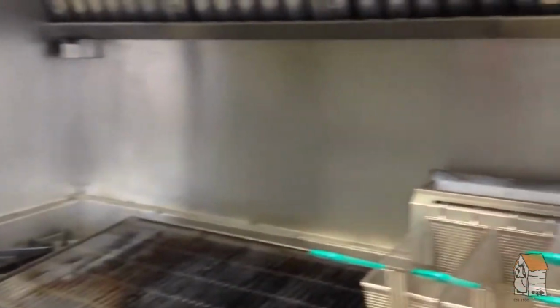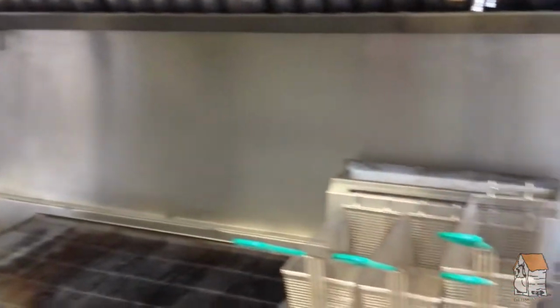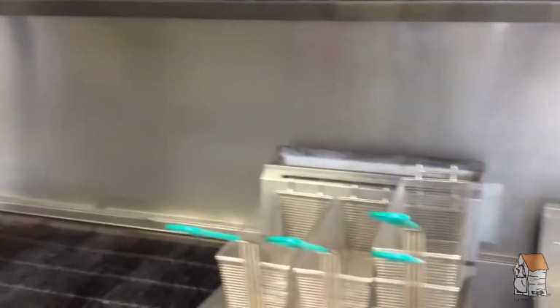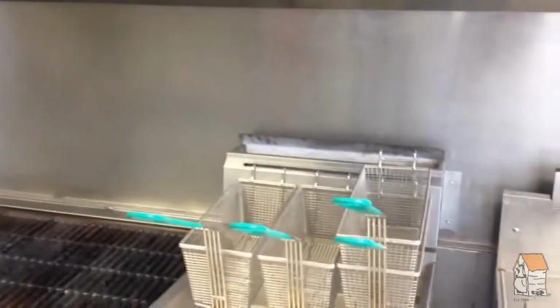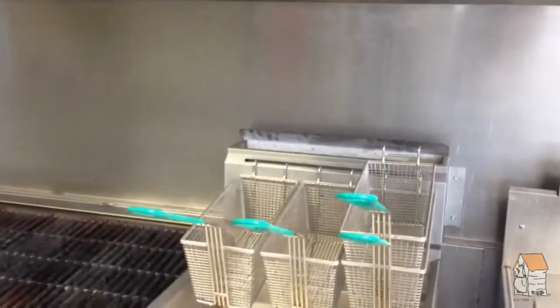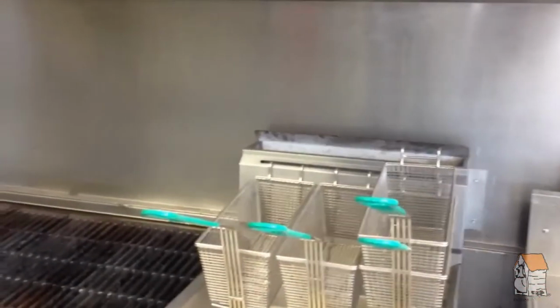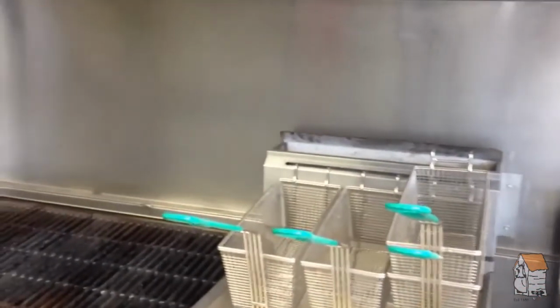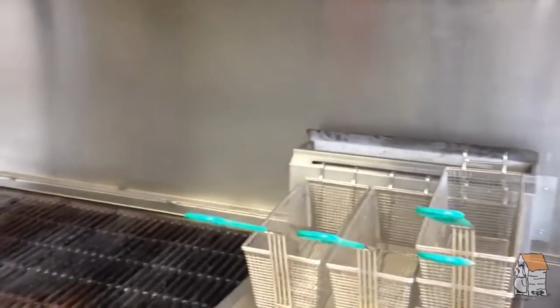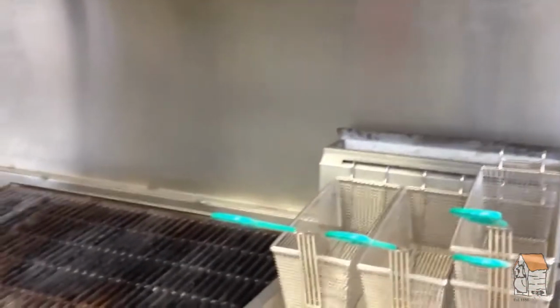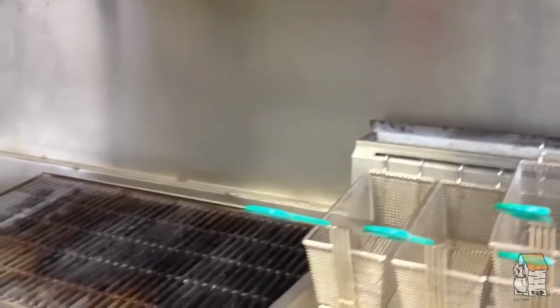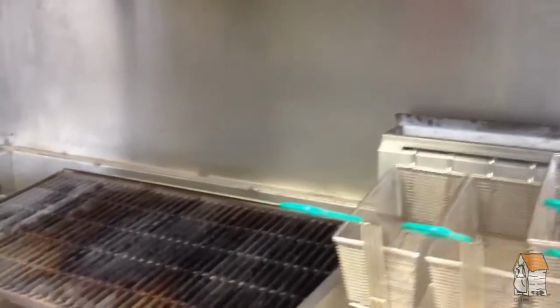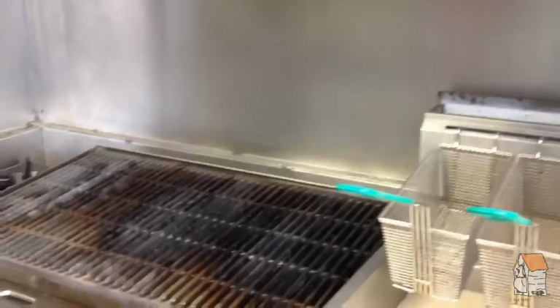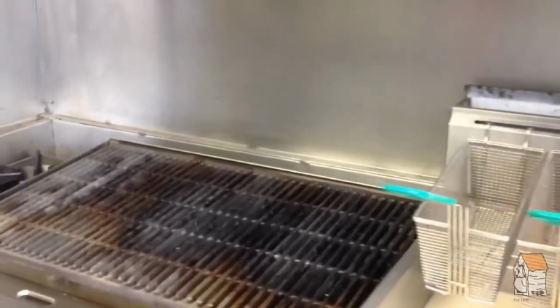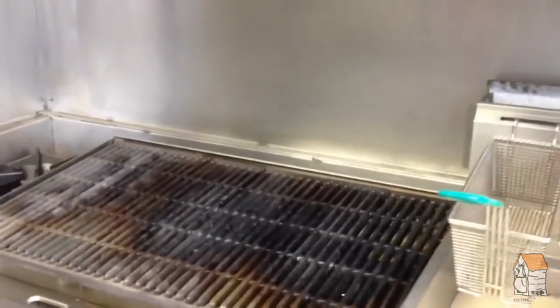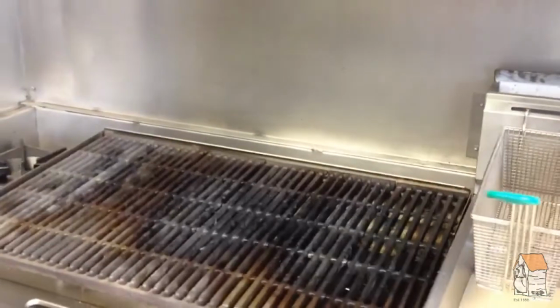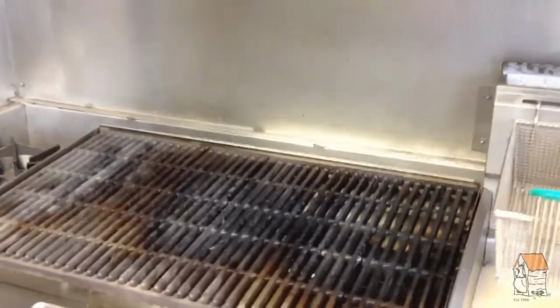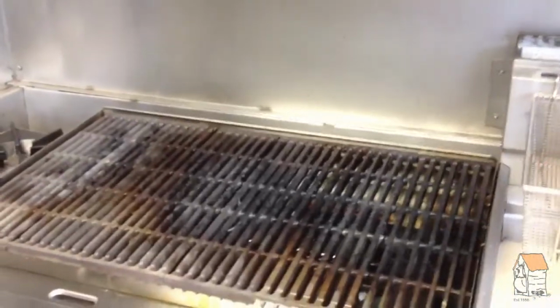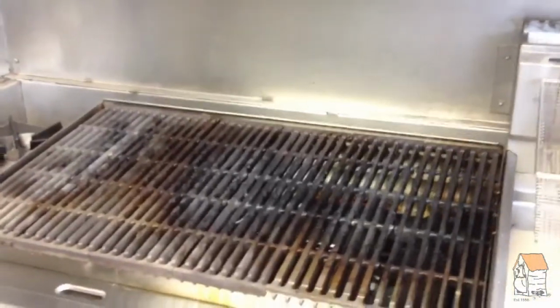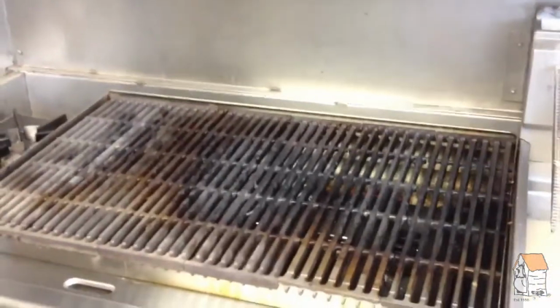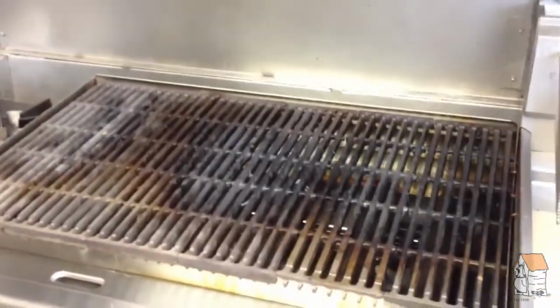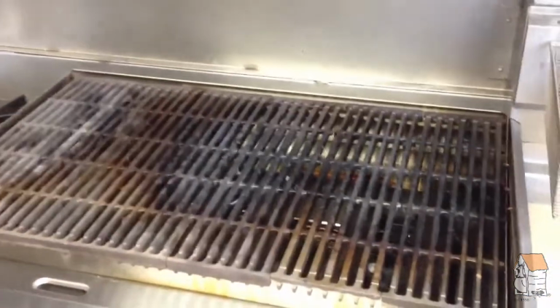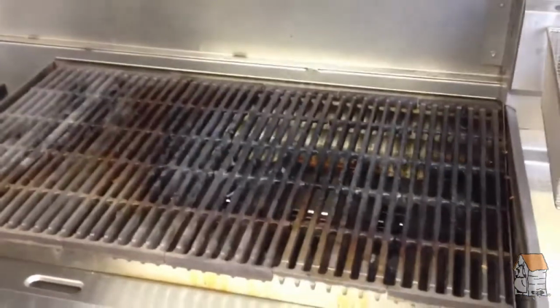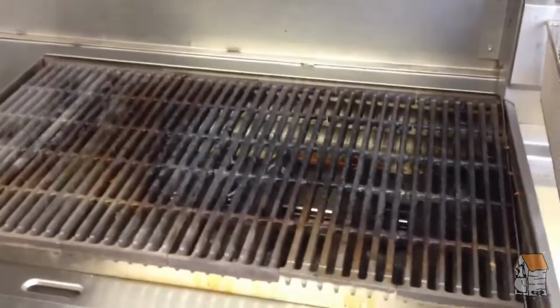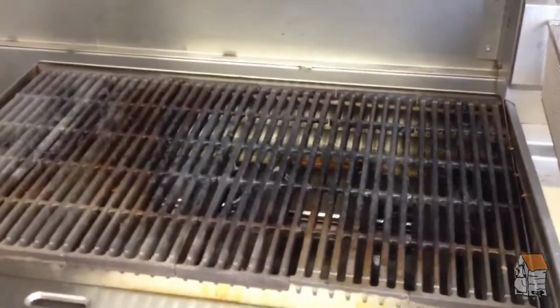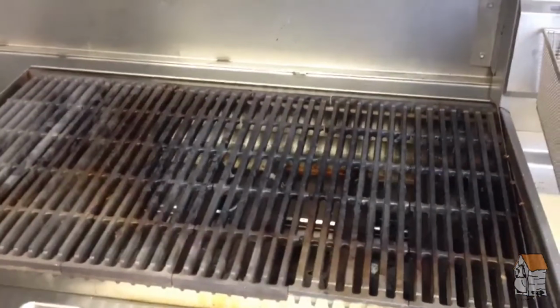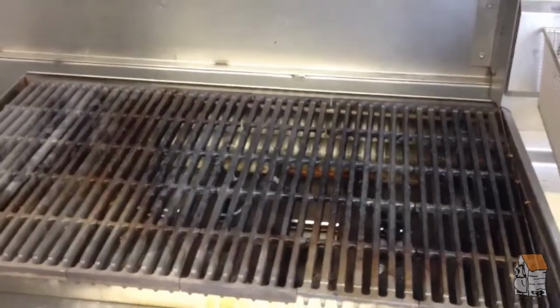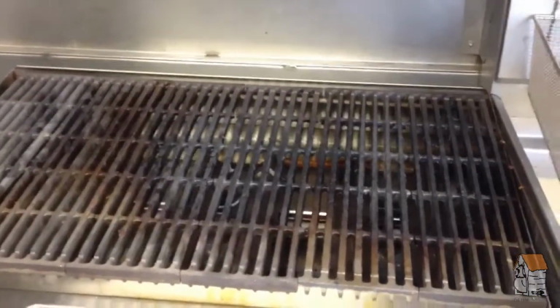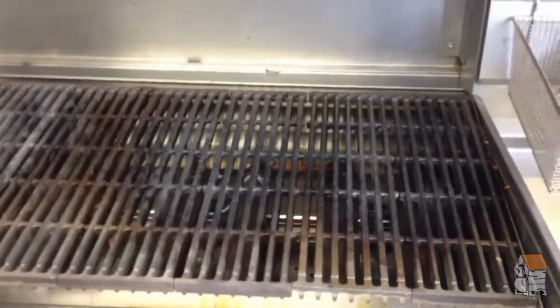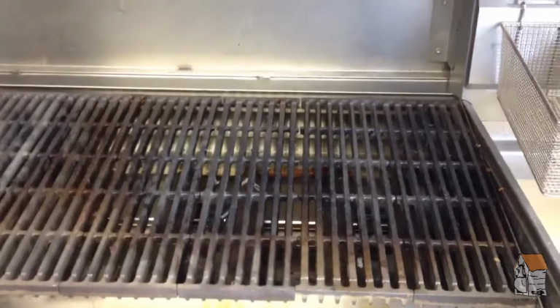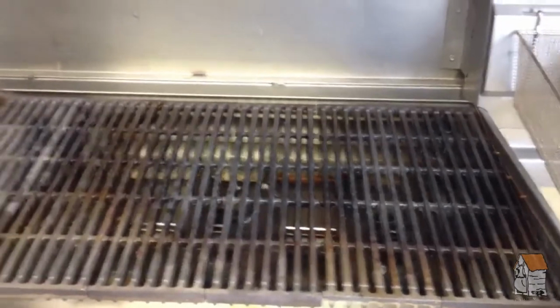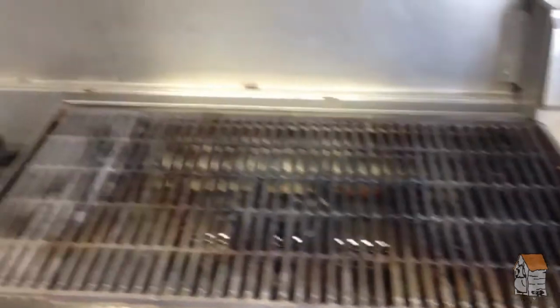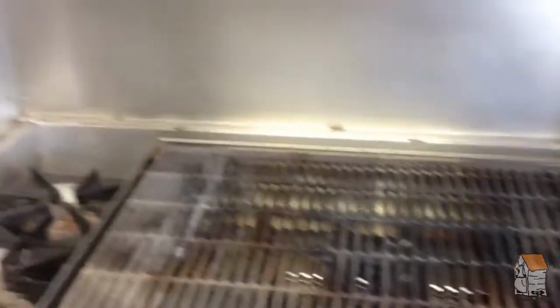We have a fryer on board for cooking french fries, onion rings, and our famous Shack potatoes. We also have a three-foot grill that will be used to cook up our mouth-watering baby back ribs.